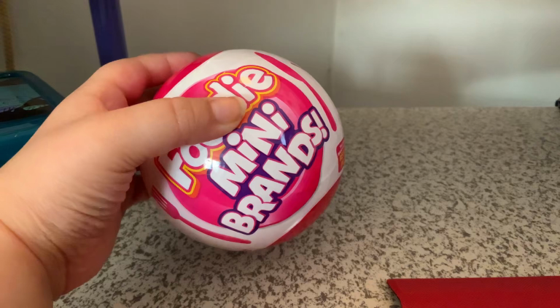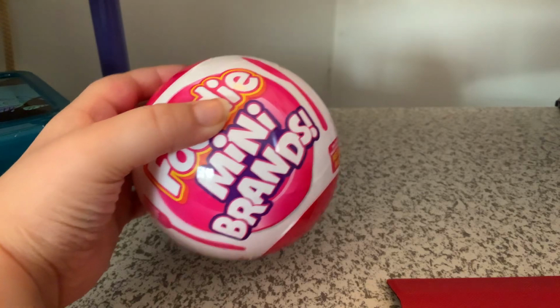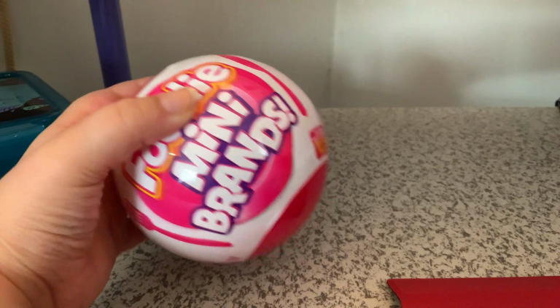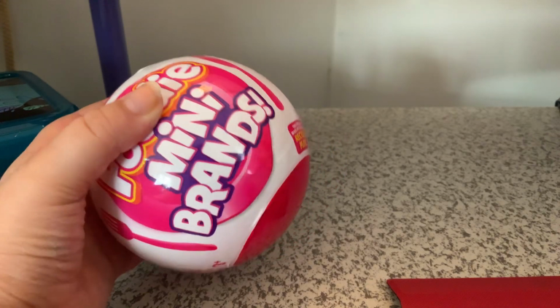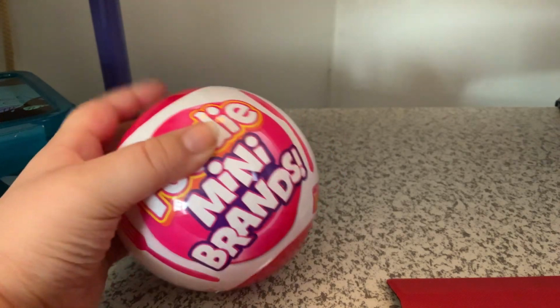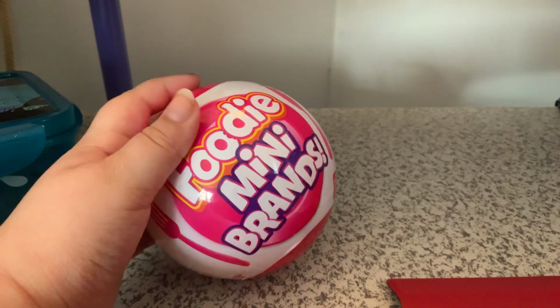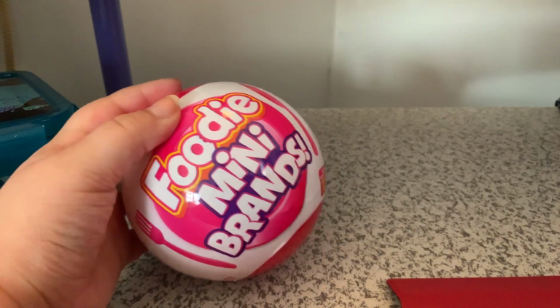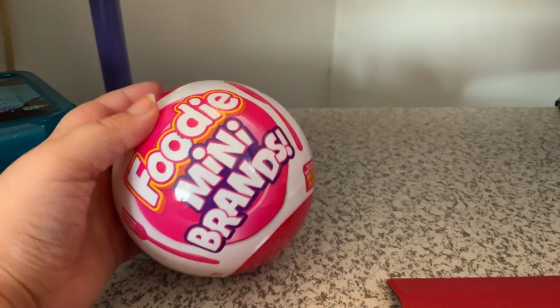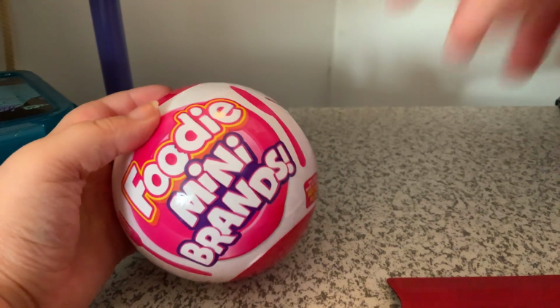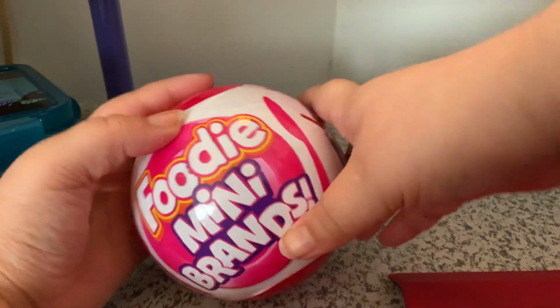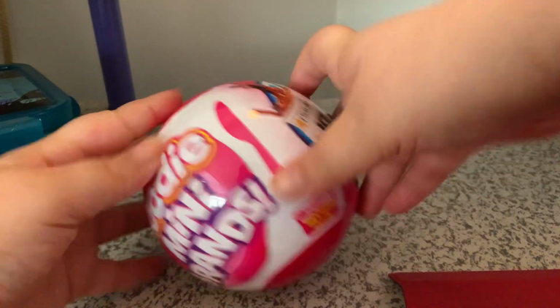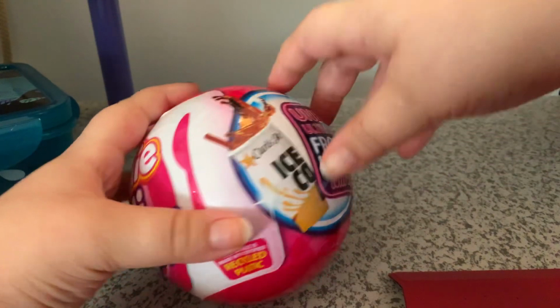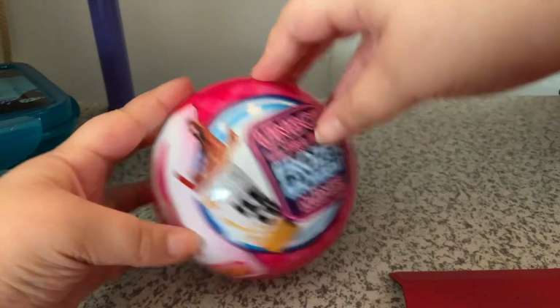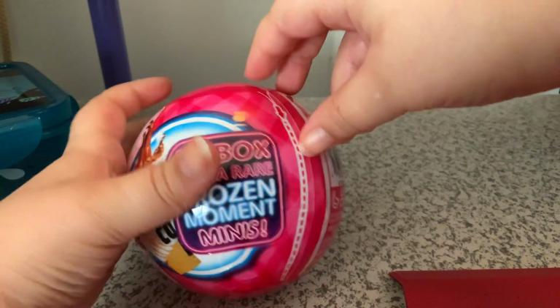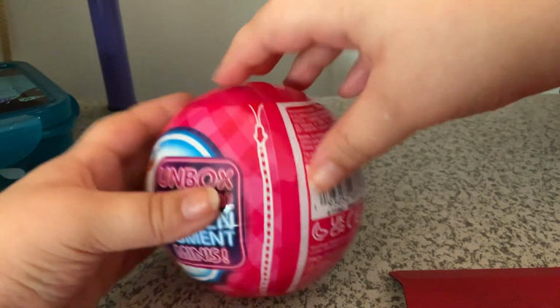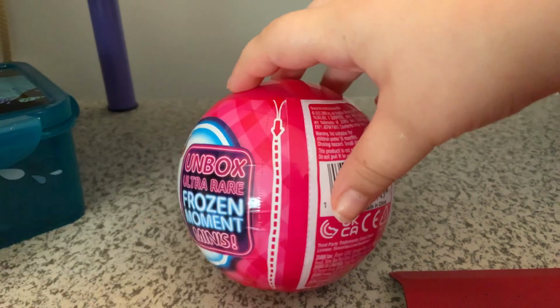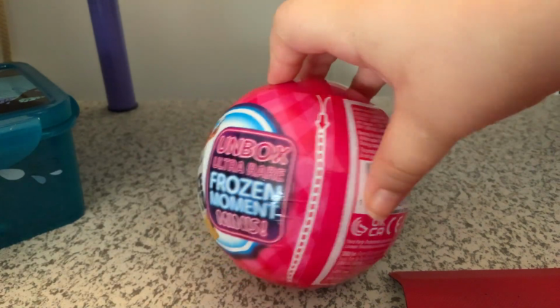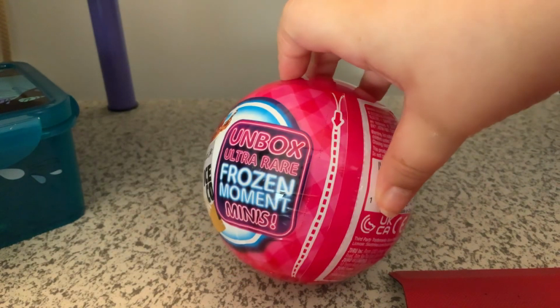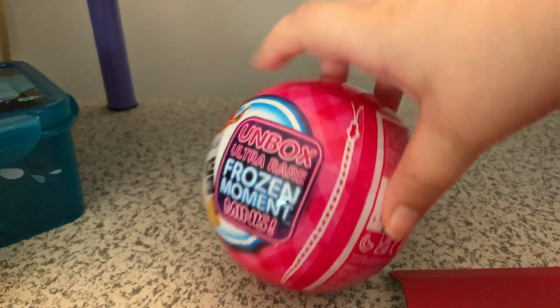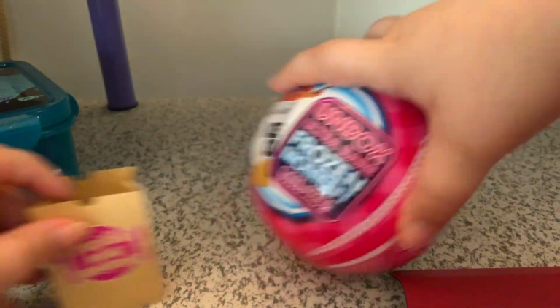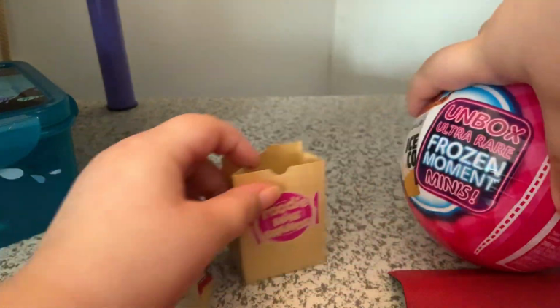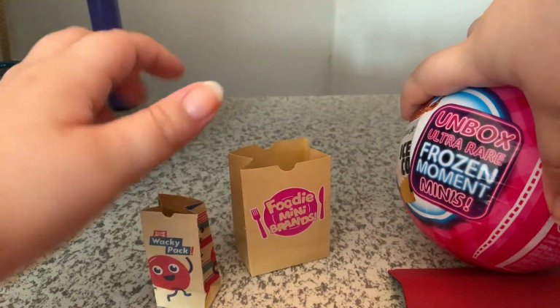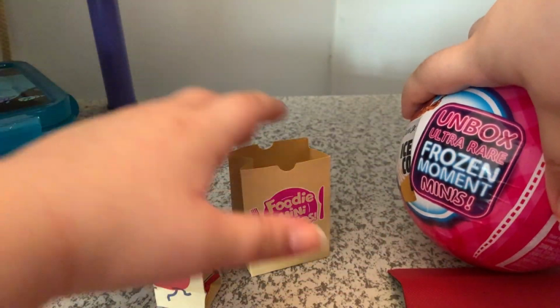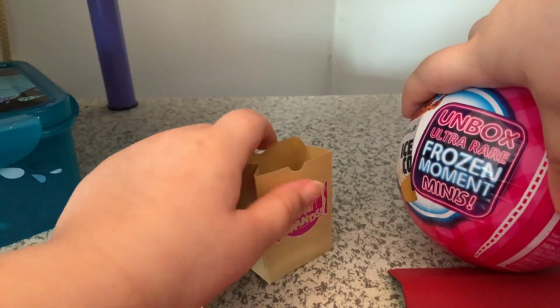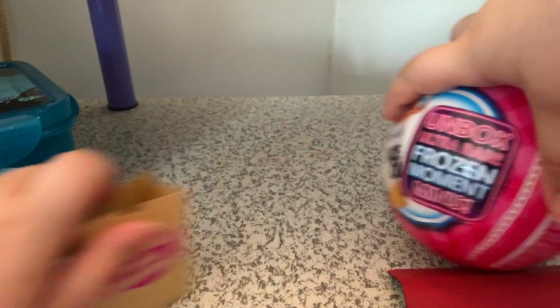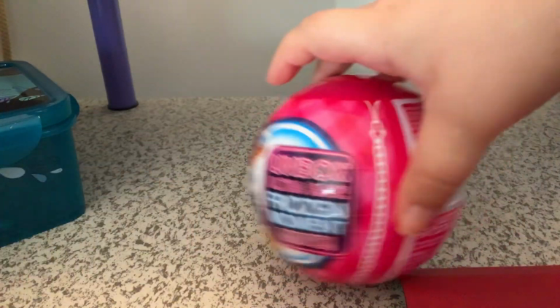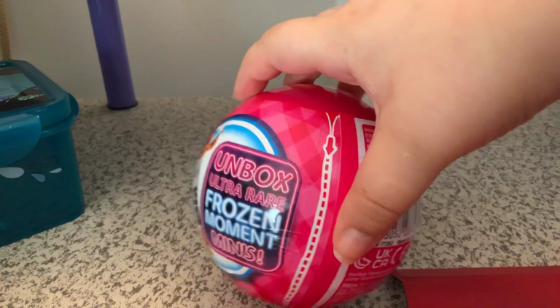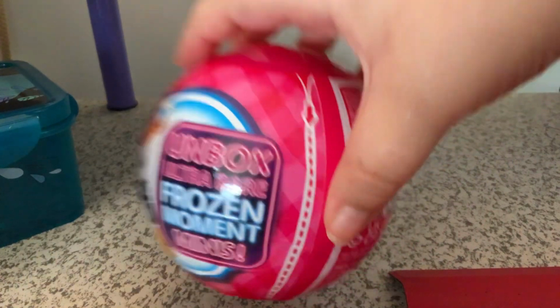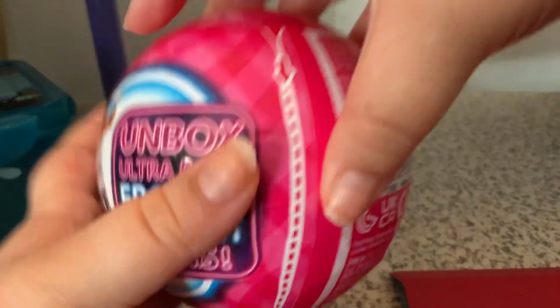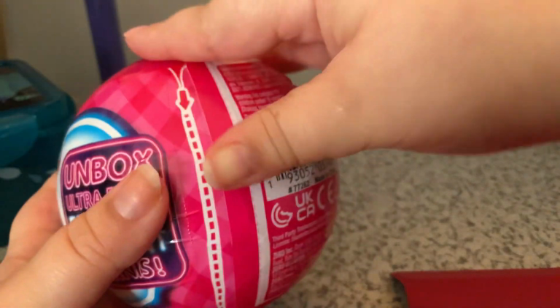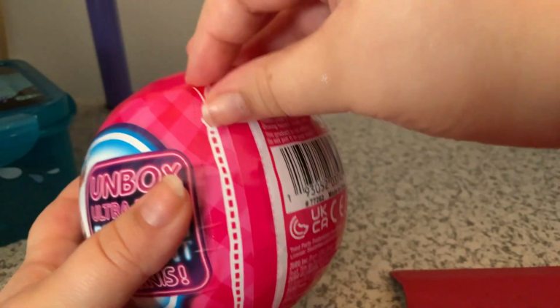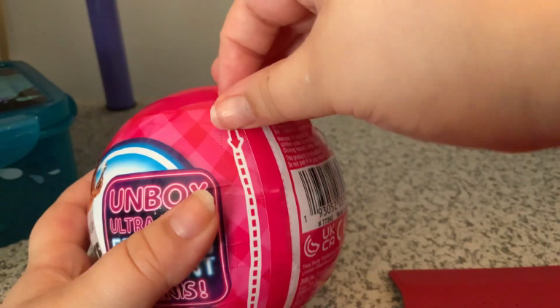Hello my squad, today we're doing a short video. I'm going to open this Foodie Mini Brands capsule. So far I have some stuff from the series, but let's open it up.